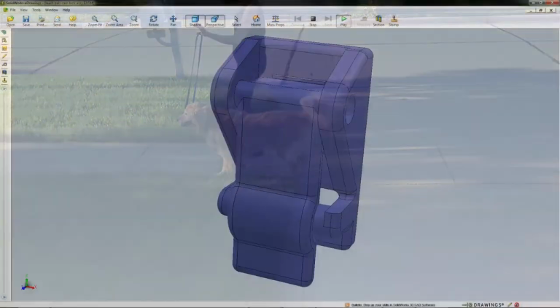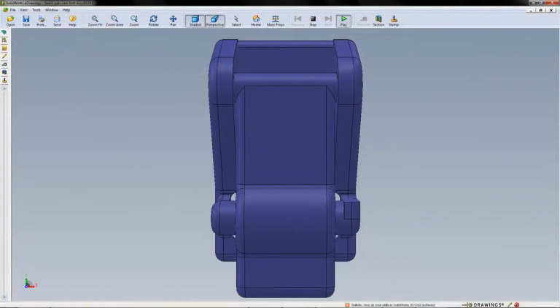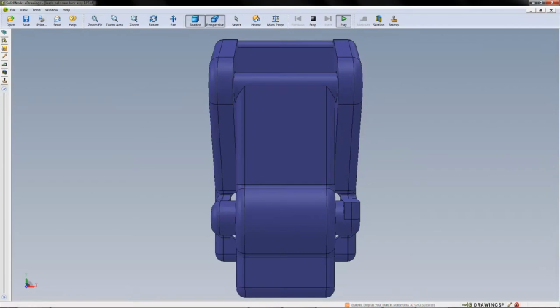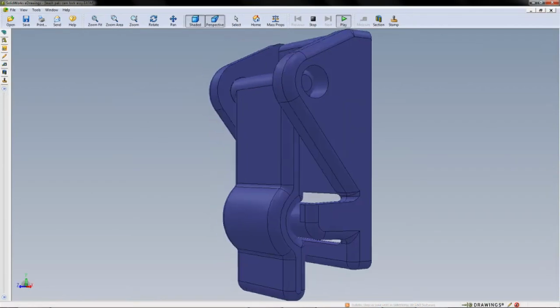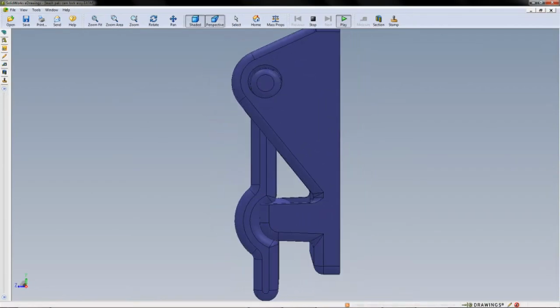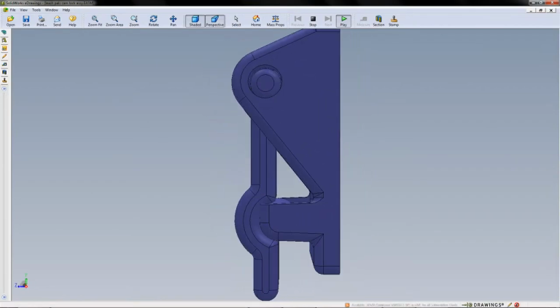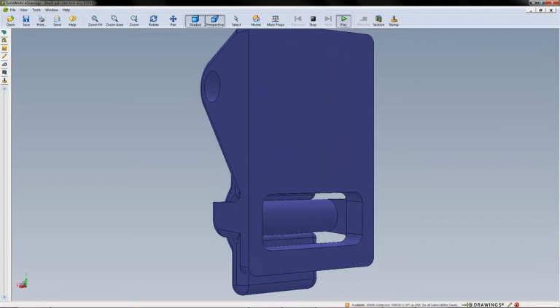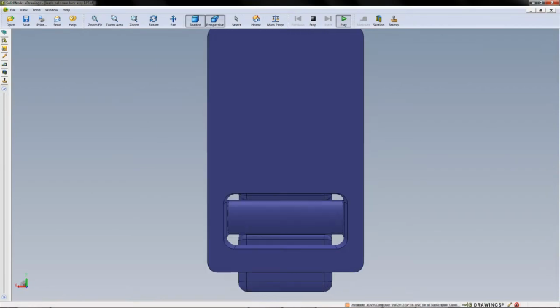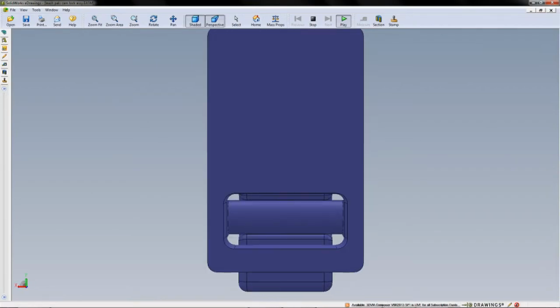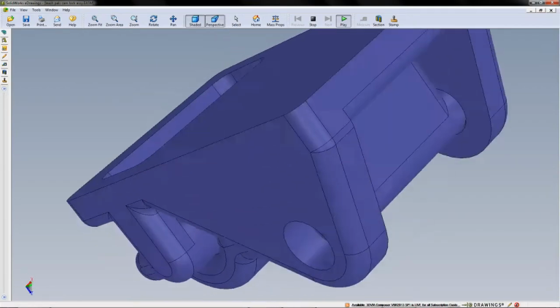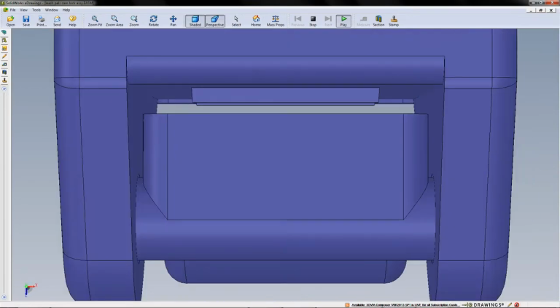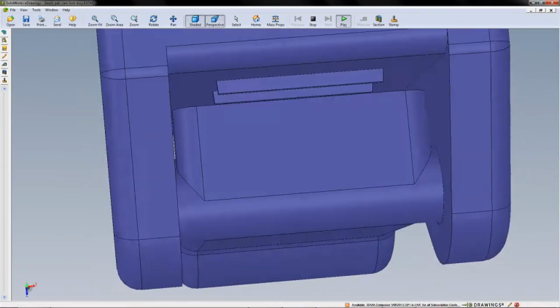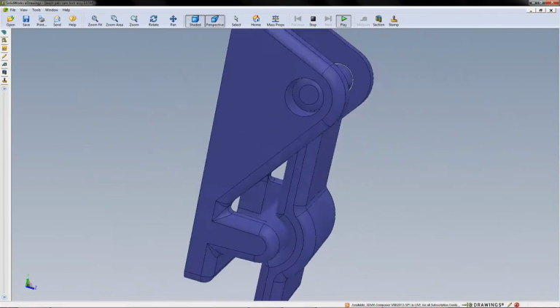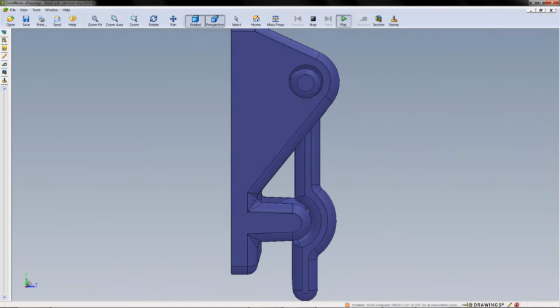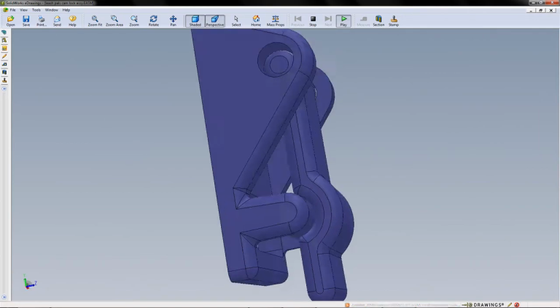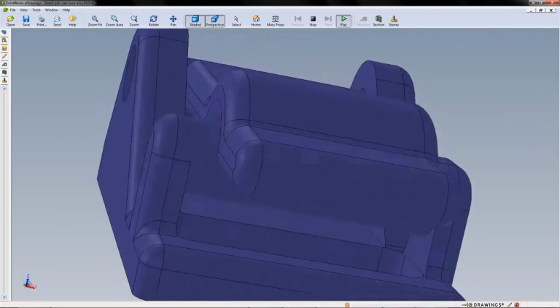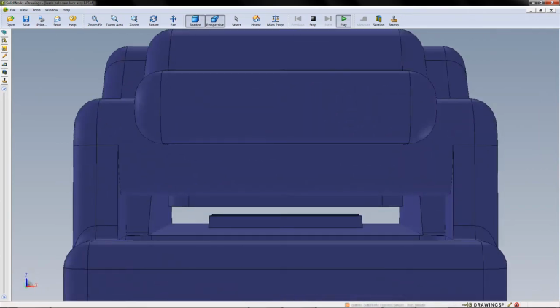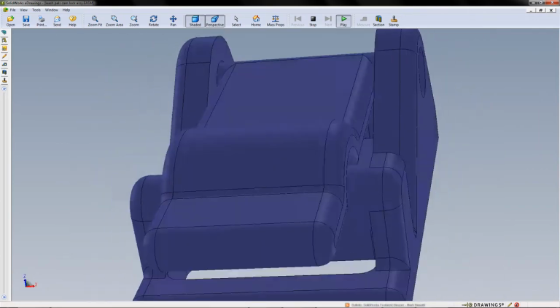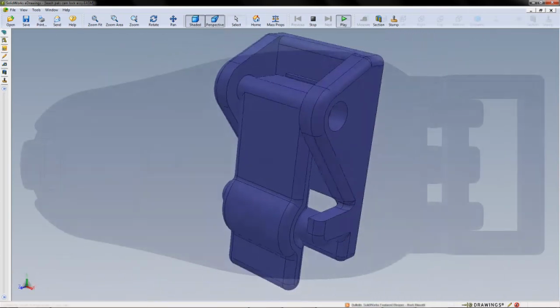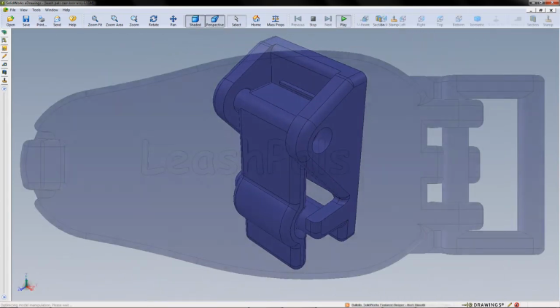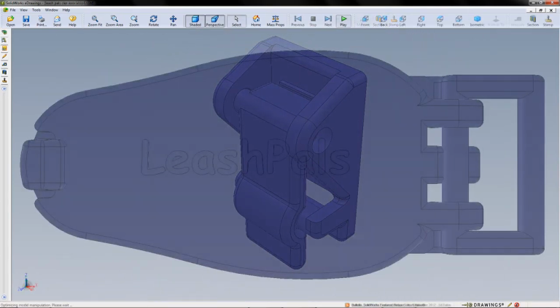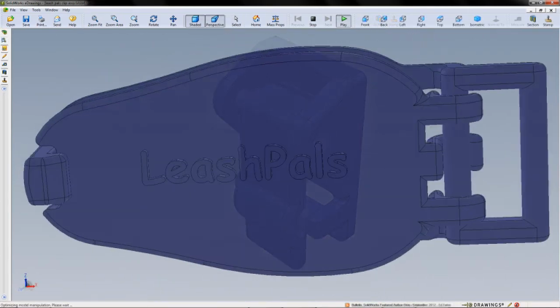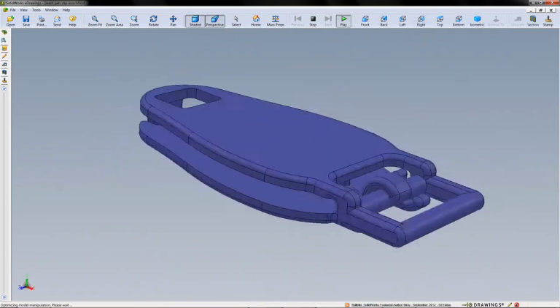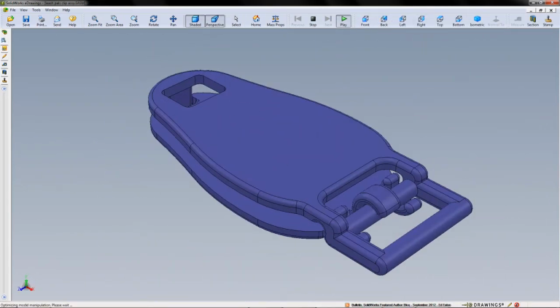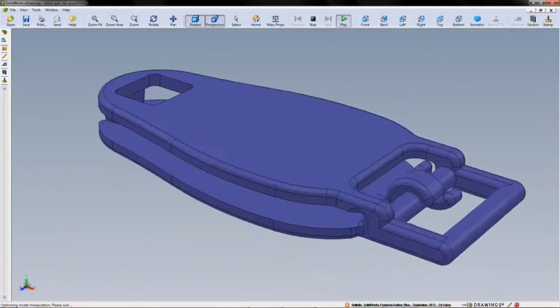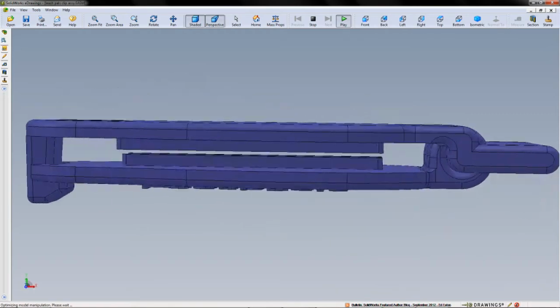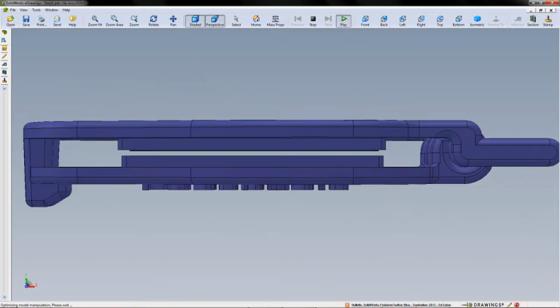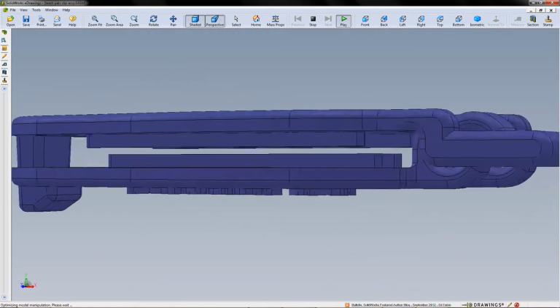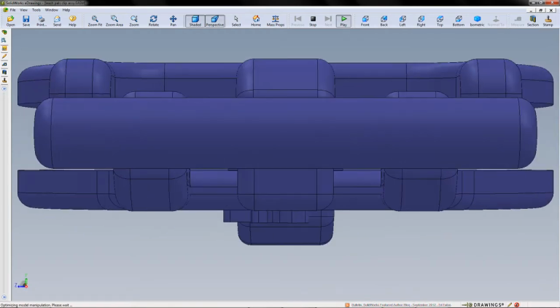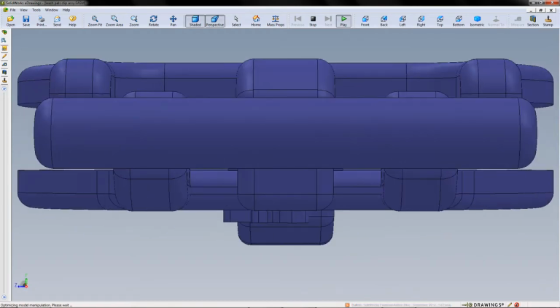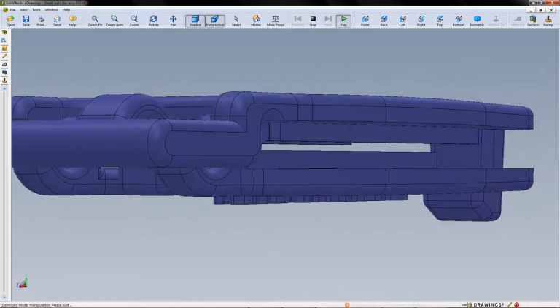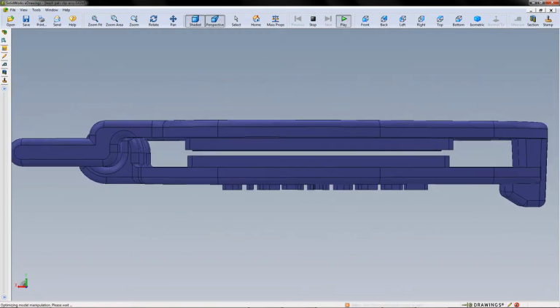We developed the prototype with the help of a medical device product engineer to ensure the materials and design met the highest safety standards for your pet. Leash Pals fits easily into your pocket and was designed, manufactured, and assembled in the United States.